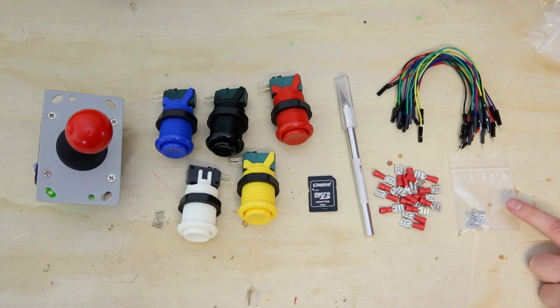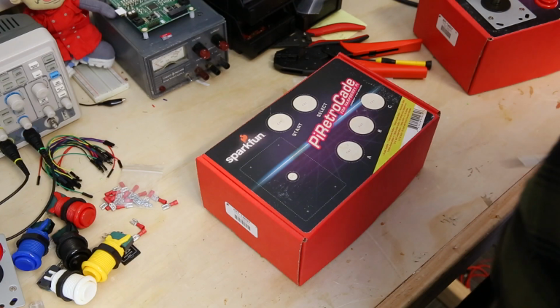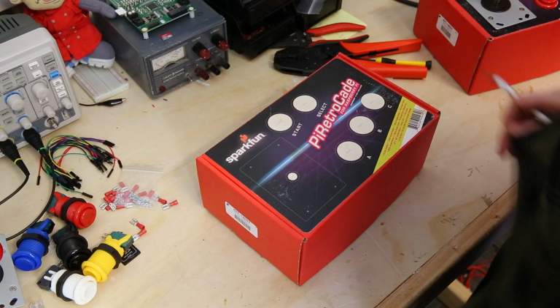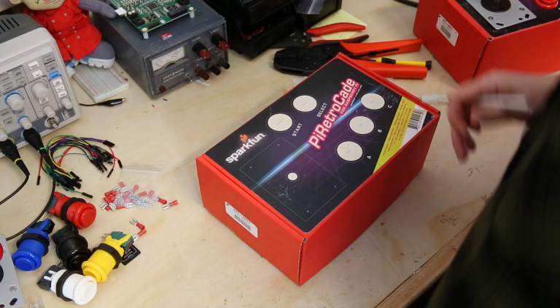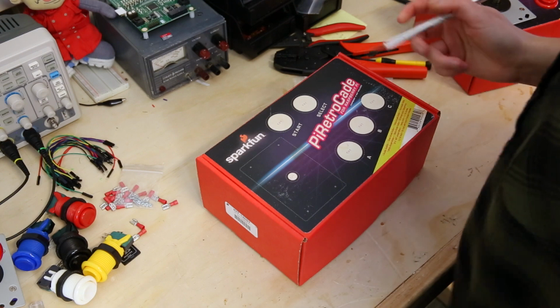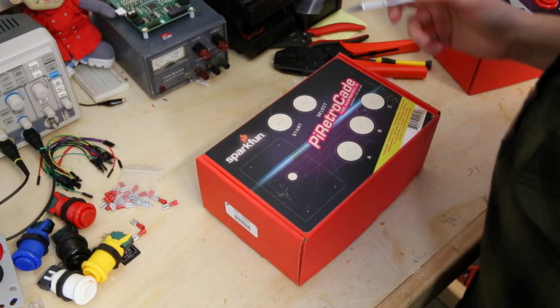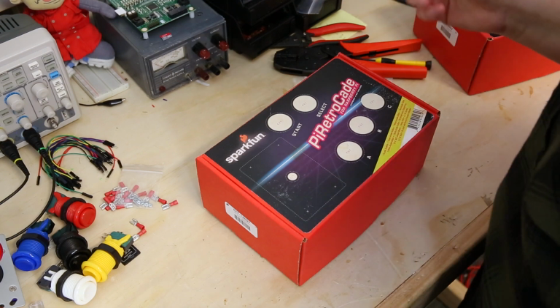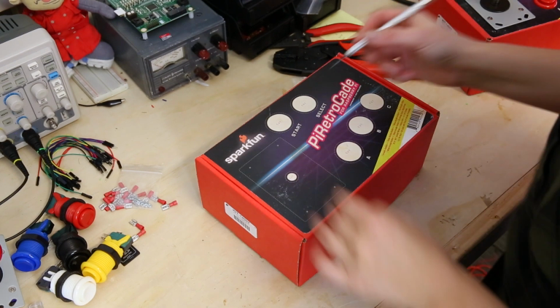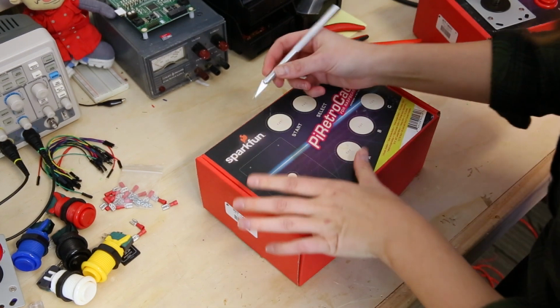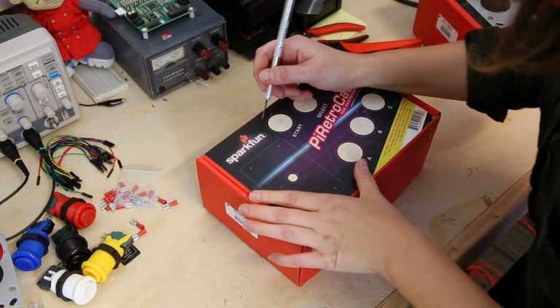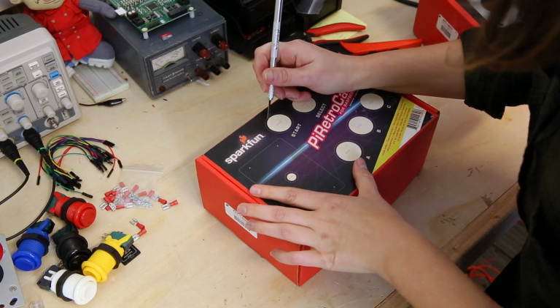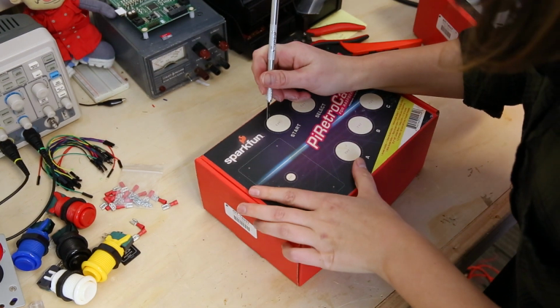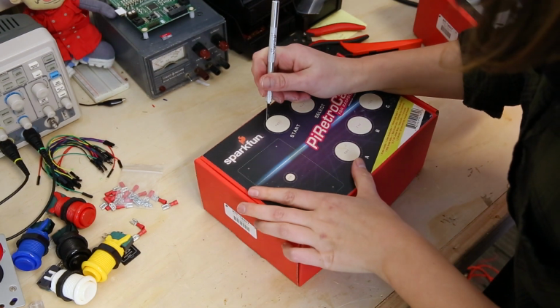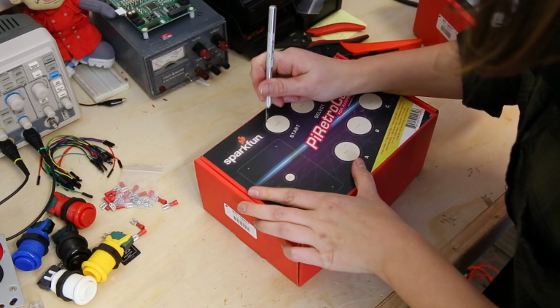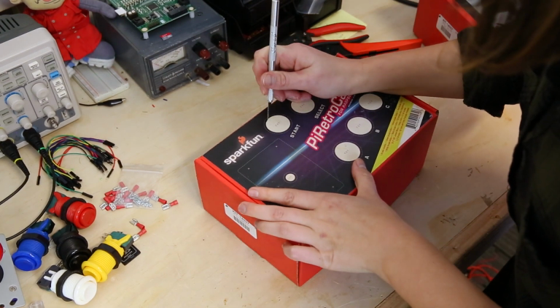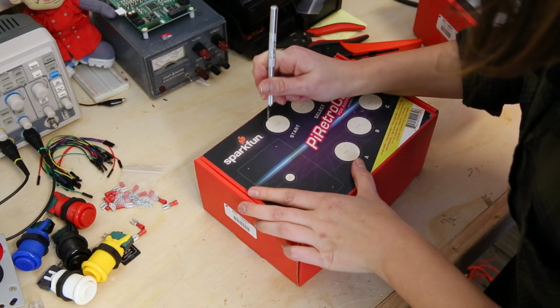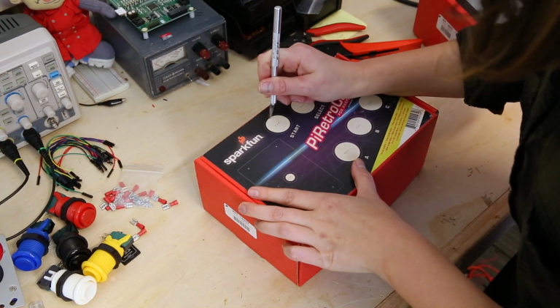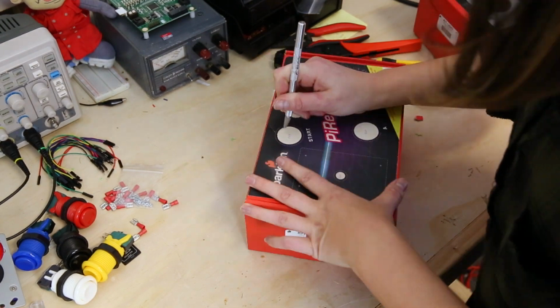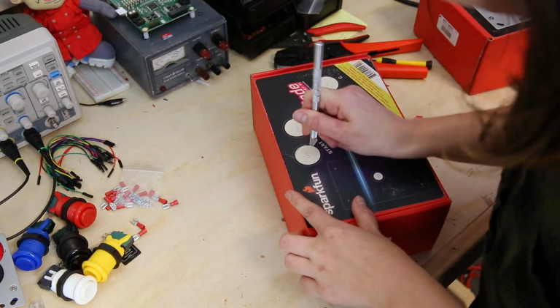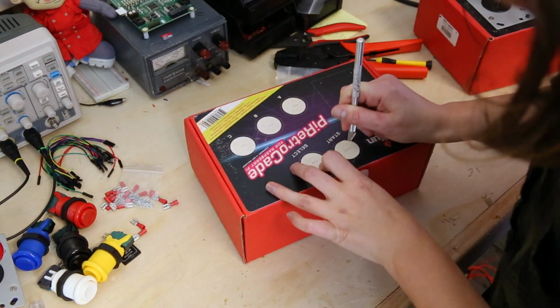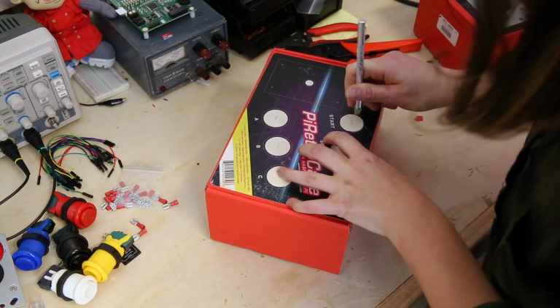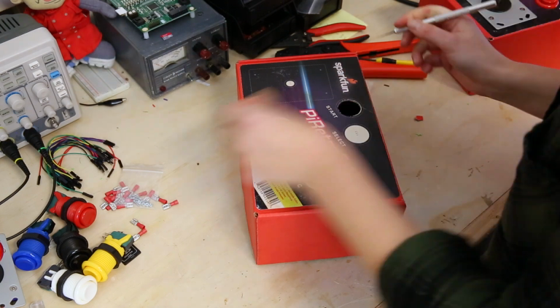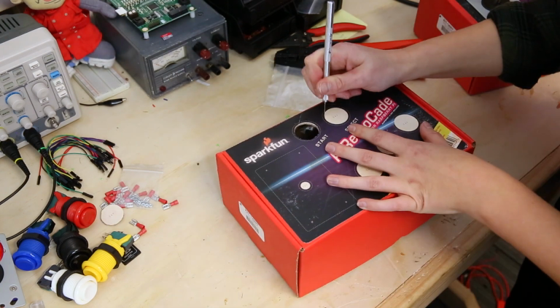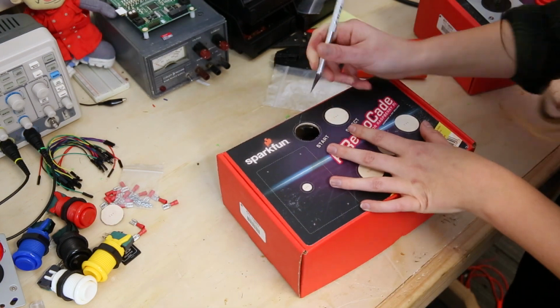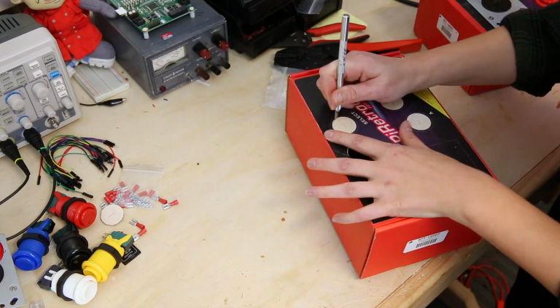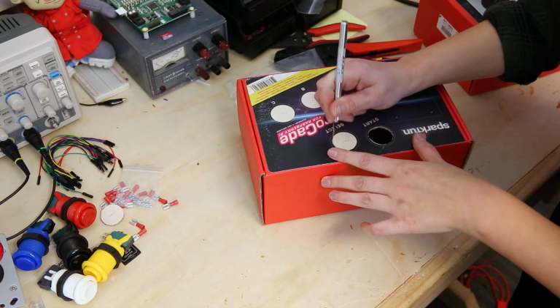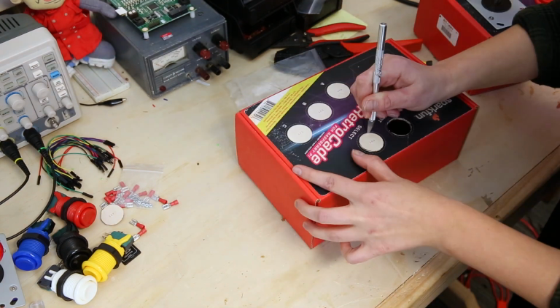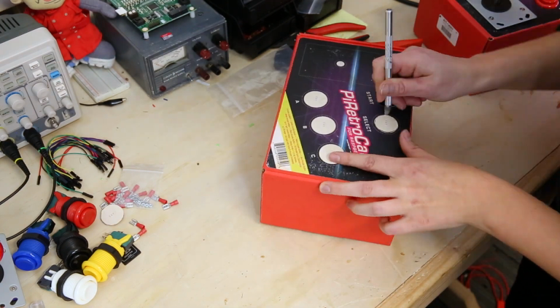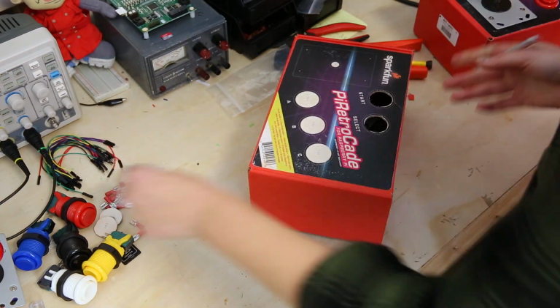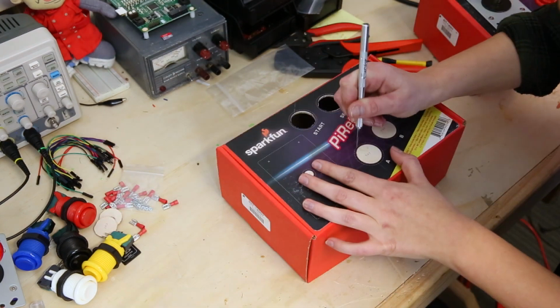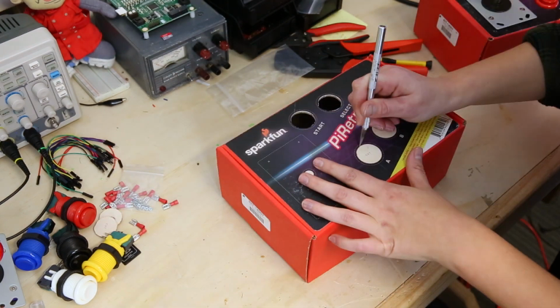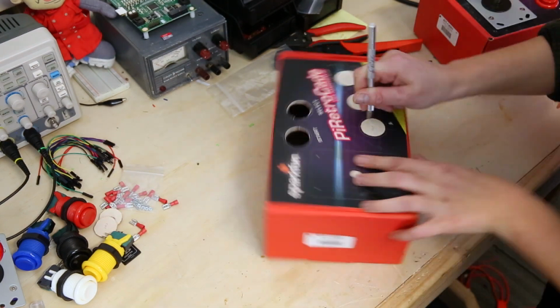On the top of the box, you'll notice a sticker that has the blueprints for creating your retro gaming console. Cut the holes out along dotted lines where it tells you to cut using the utility knife provided.